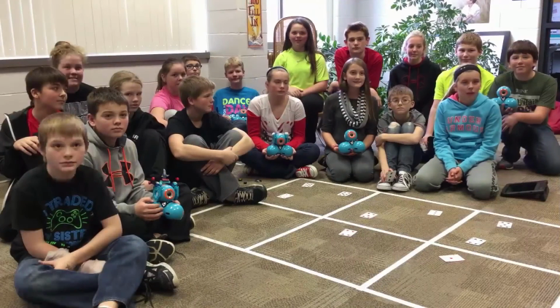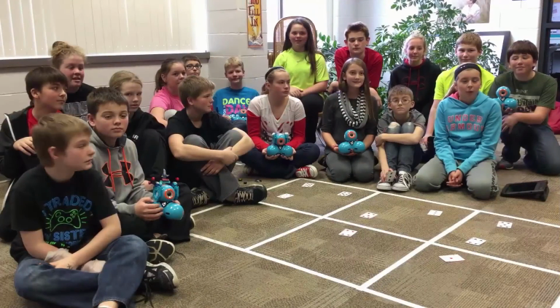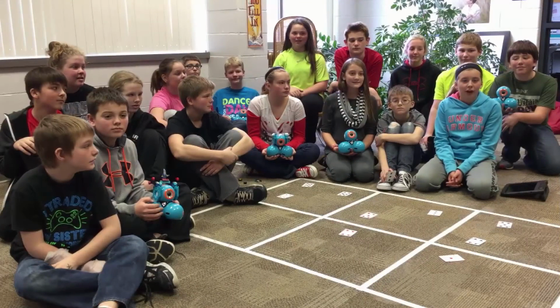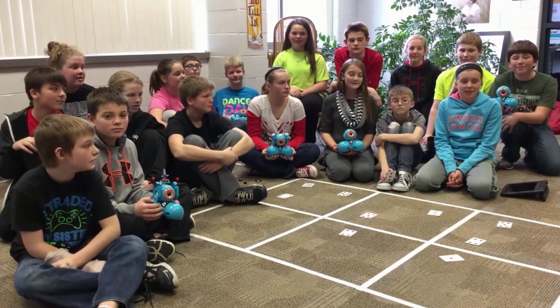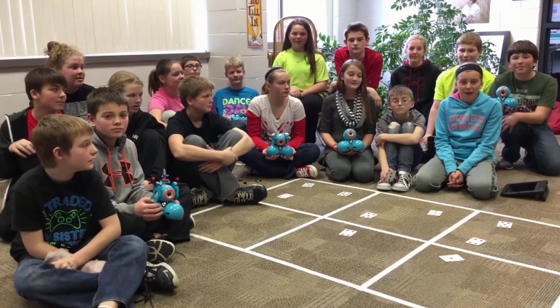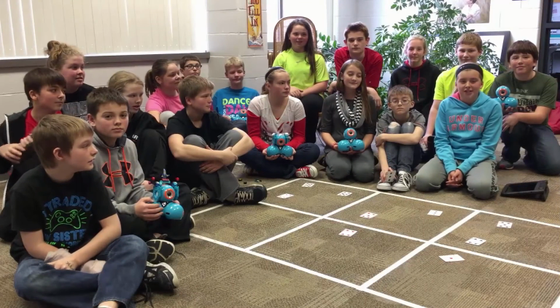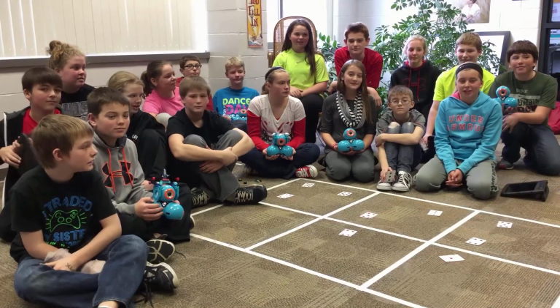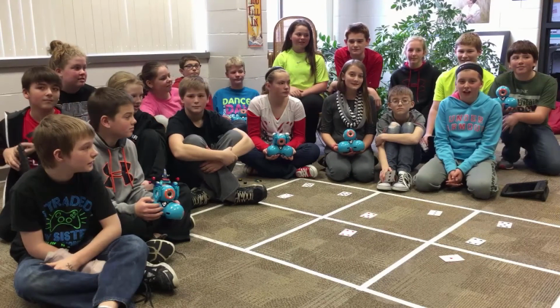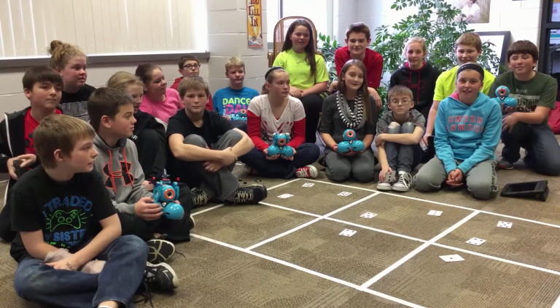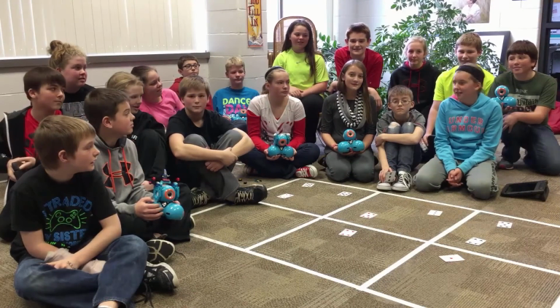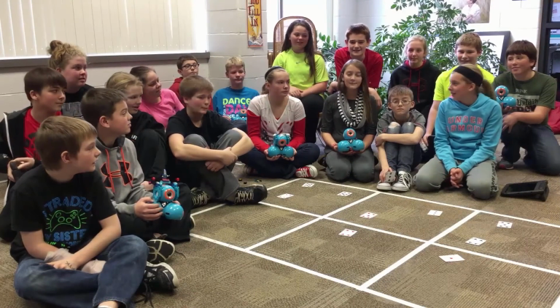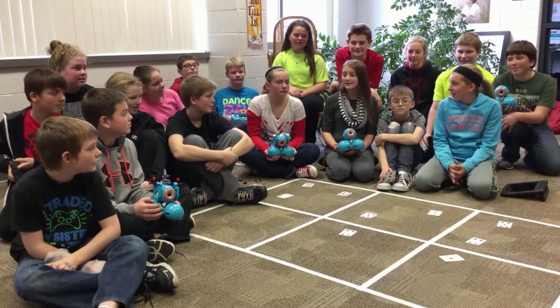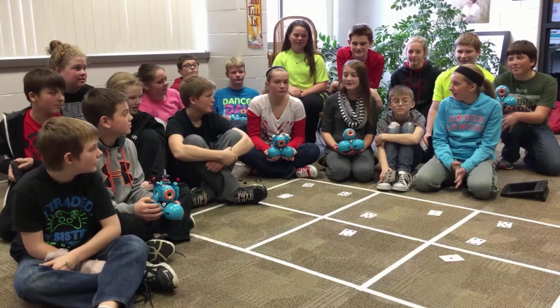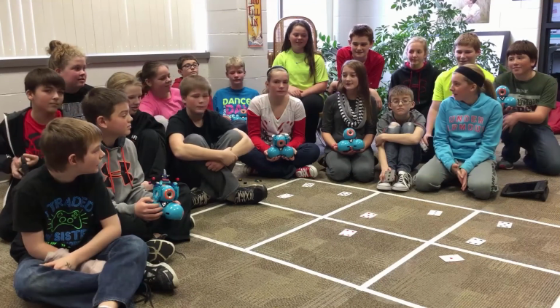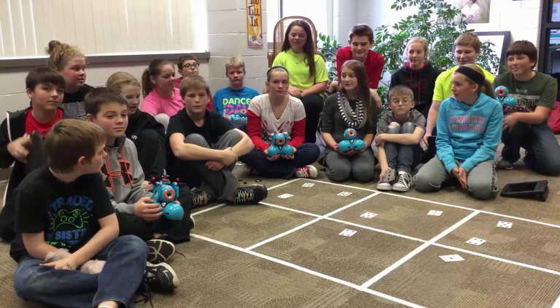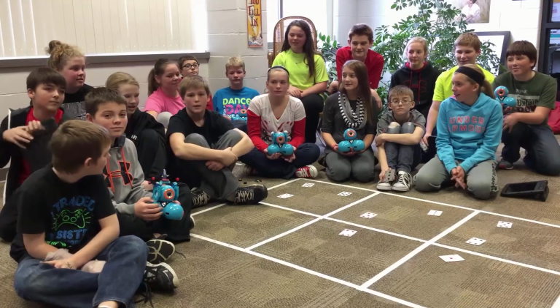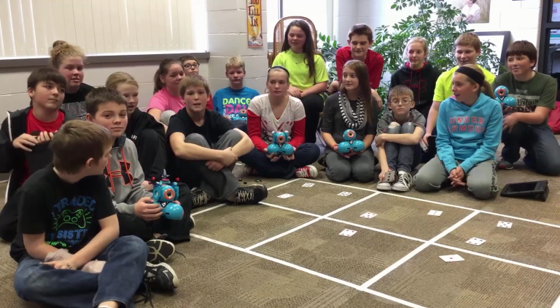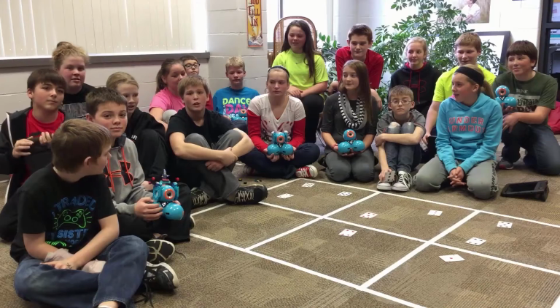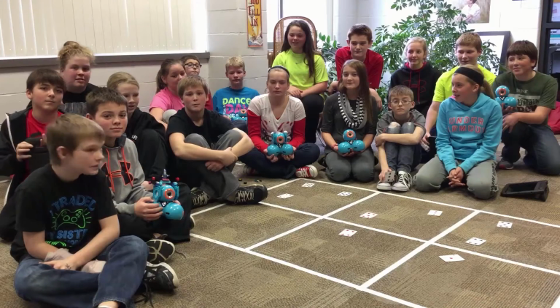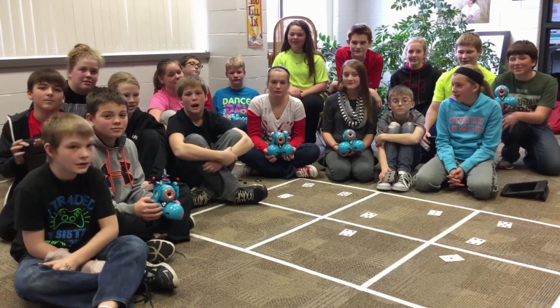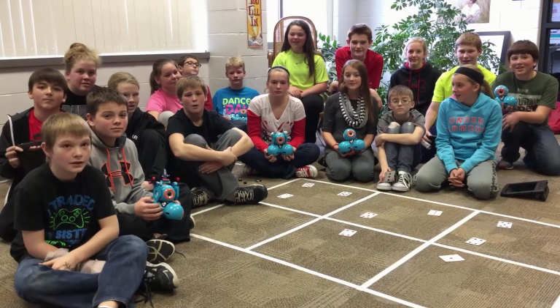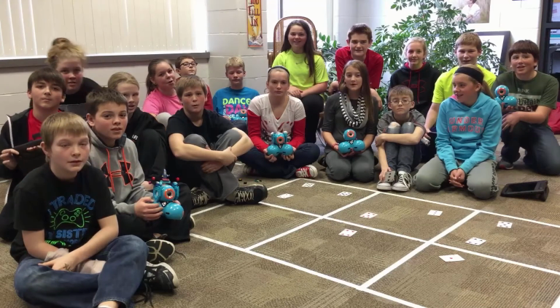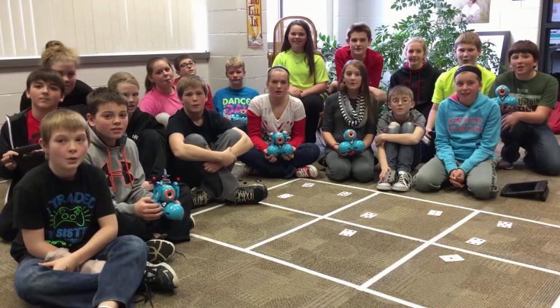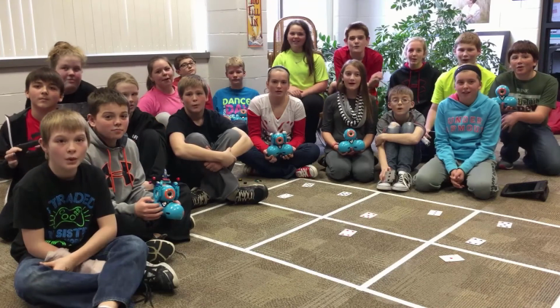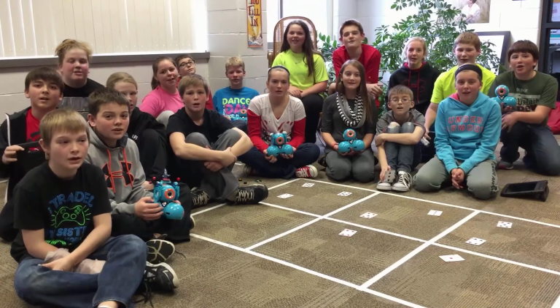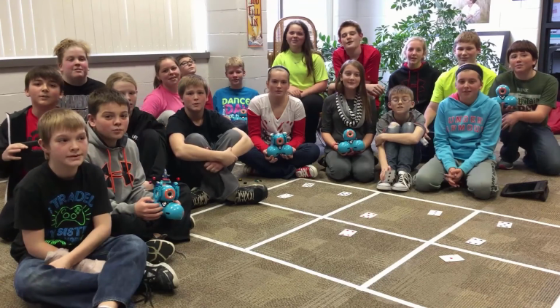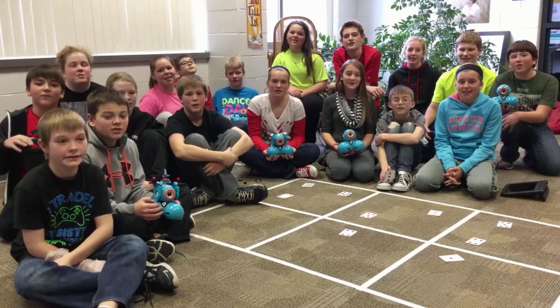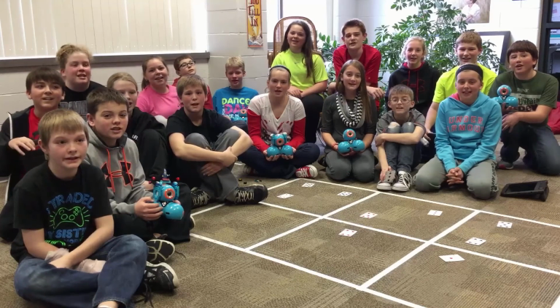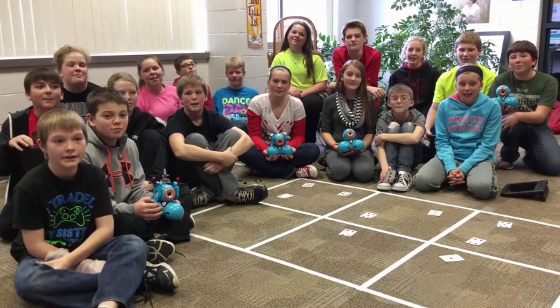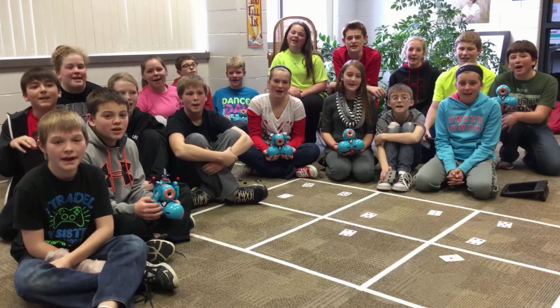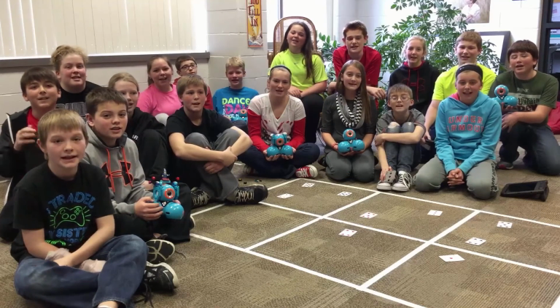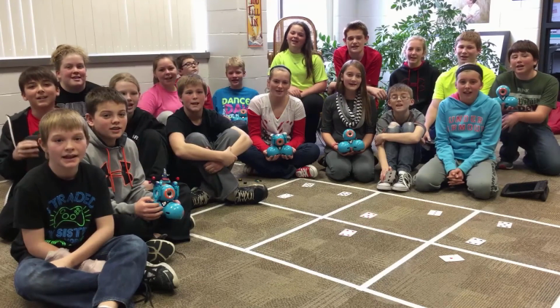We are in Mrs. Parrish's 6th grade class from Mary Walsh Elementary in Williamsburg, Iowa. Welcome to Think, Make, Innovate!